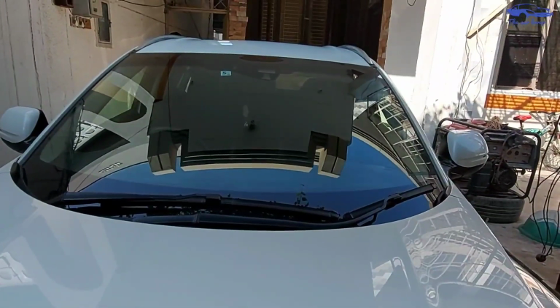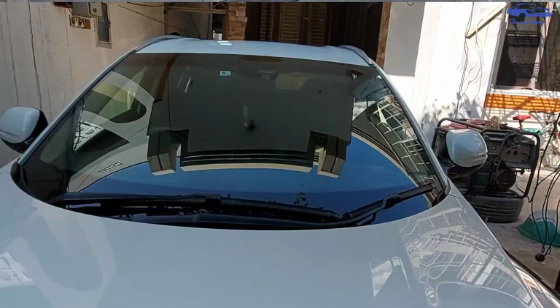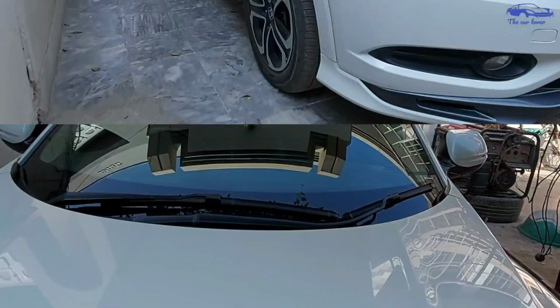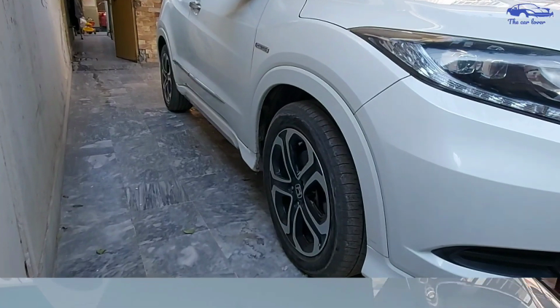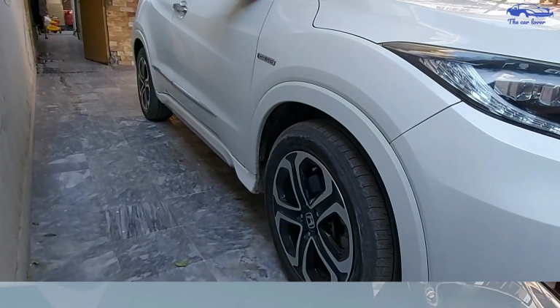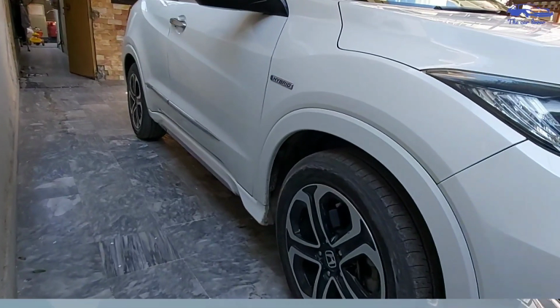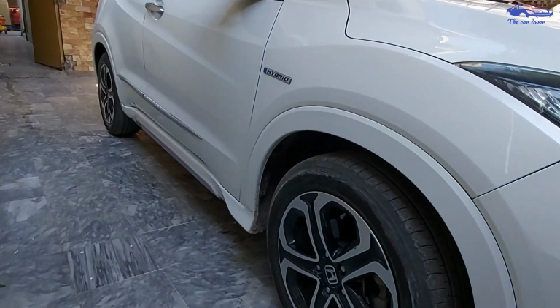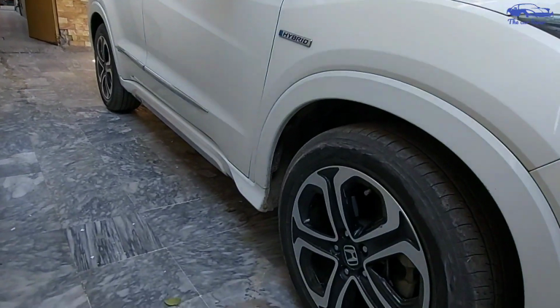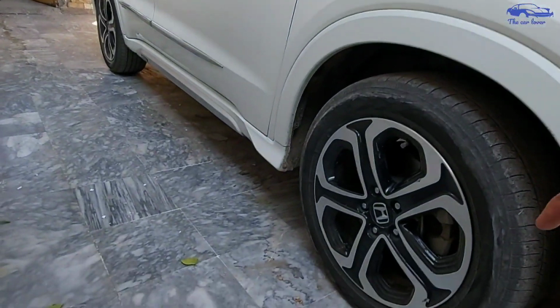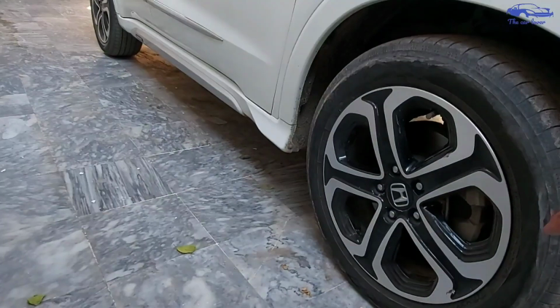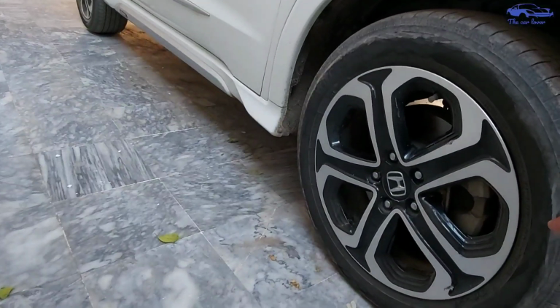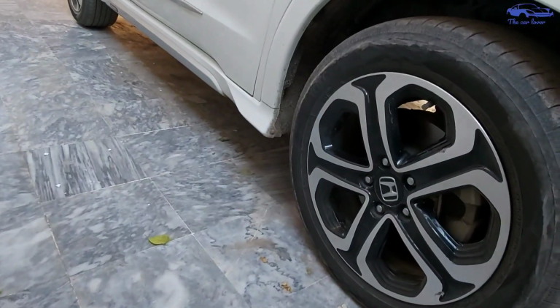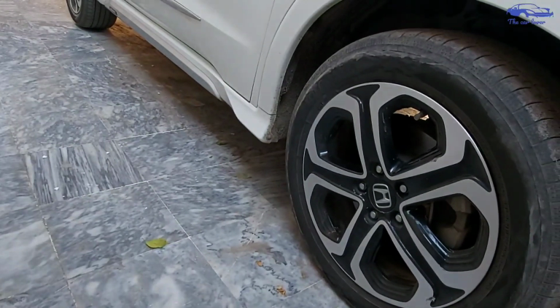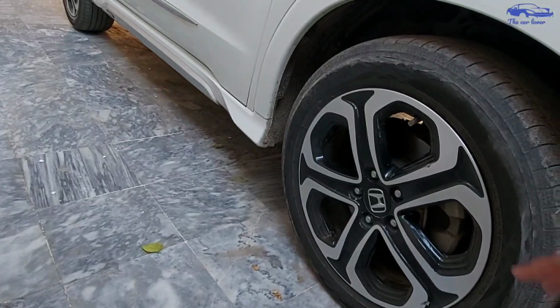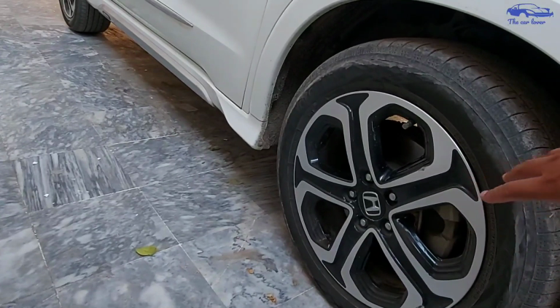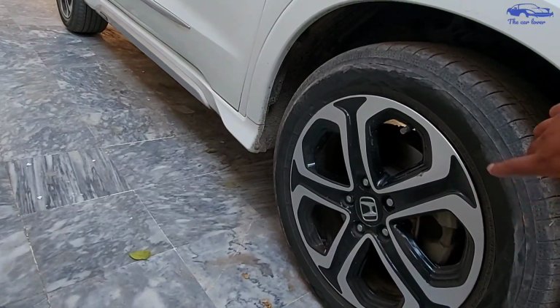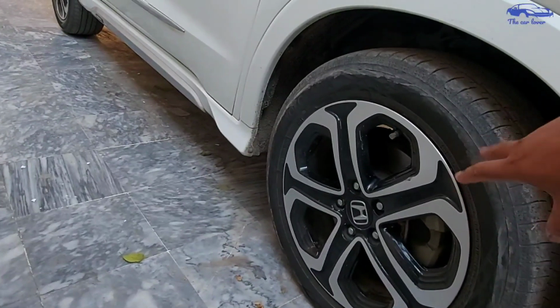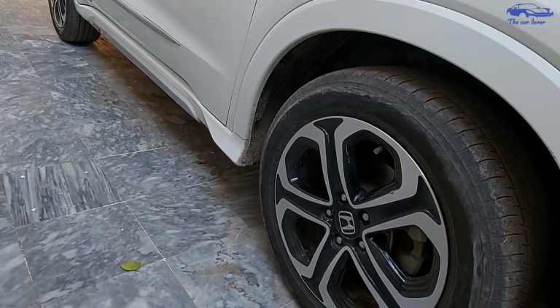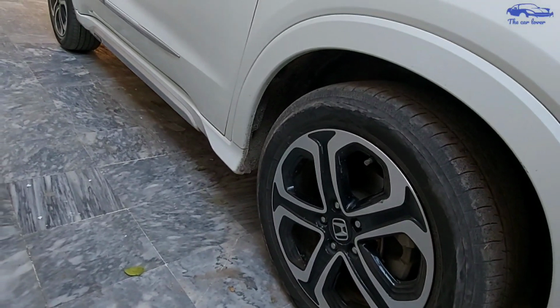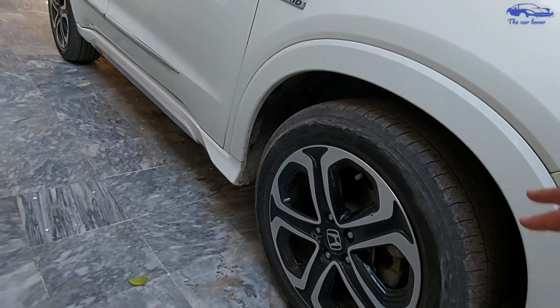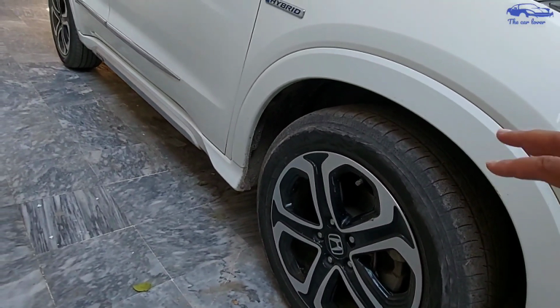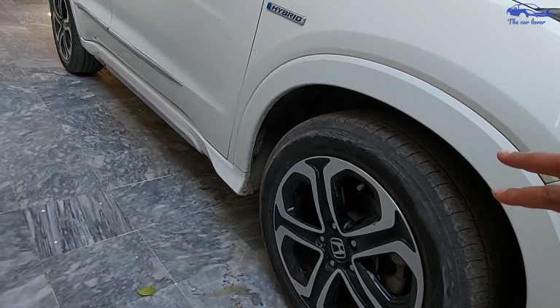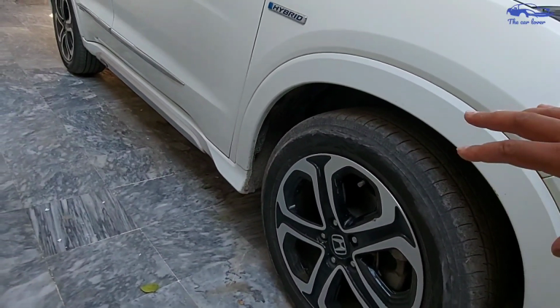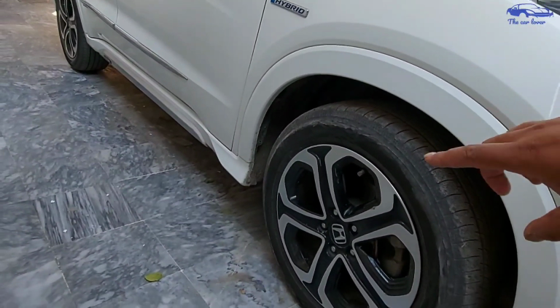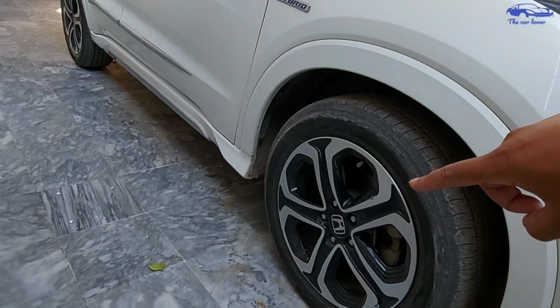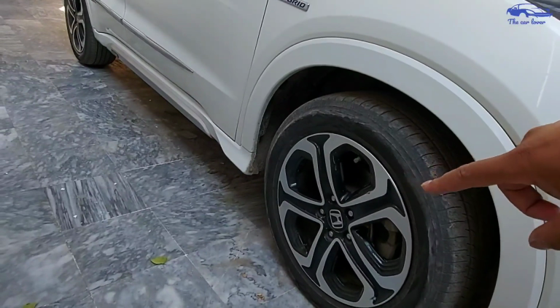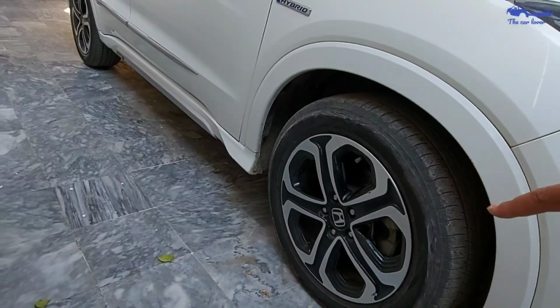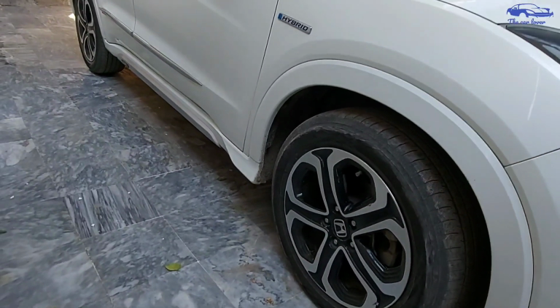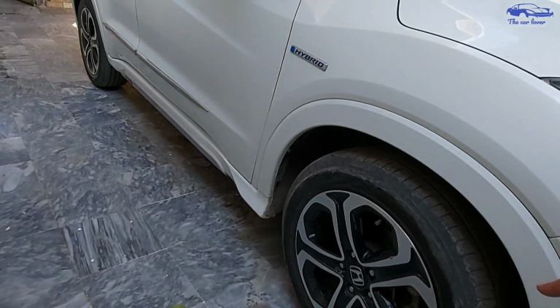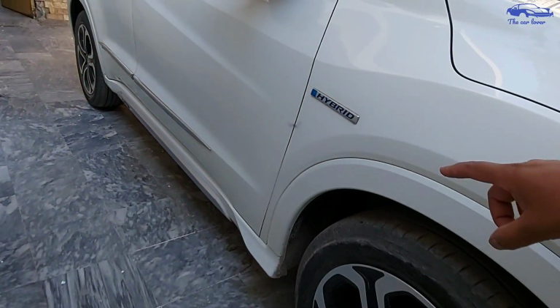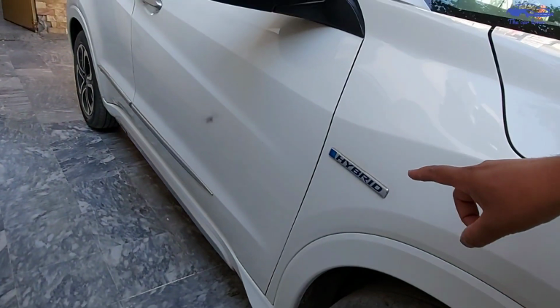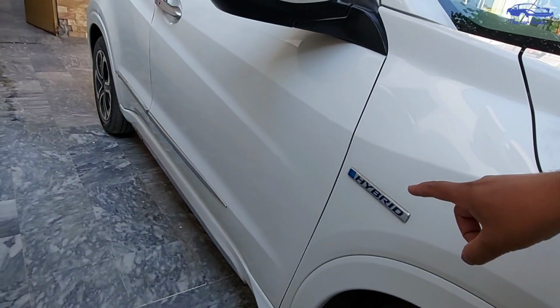On the sides, you have 17-inch alloy wheels. The two-tone shade is black and silver — this is mostly visual. You get hybrid badges on the wheels.